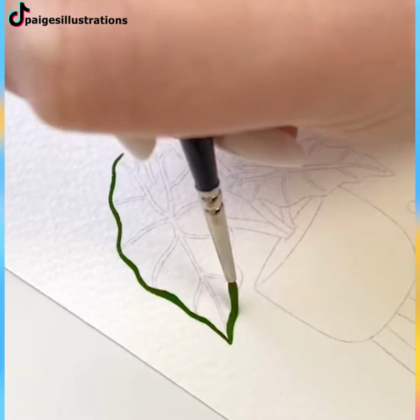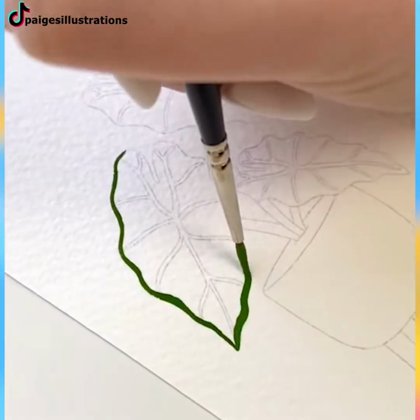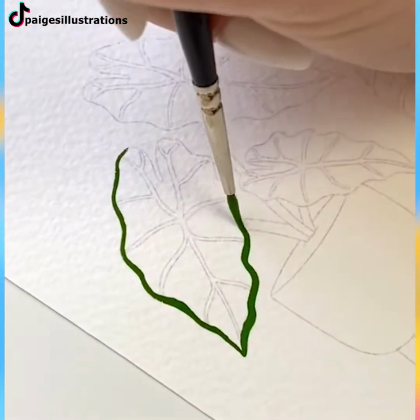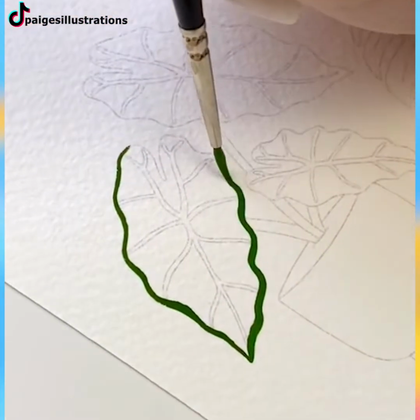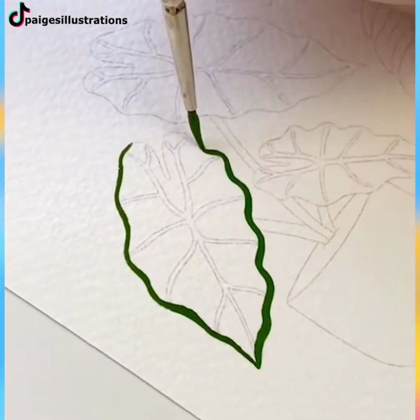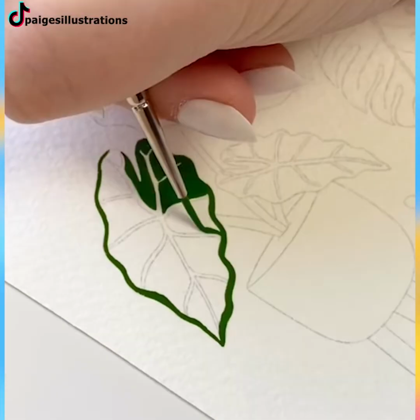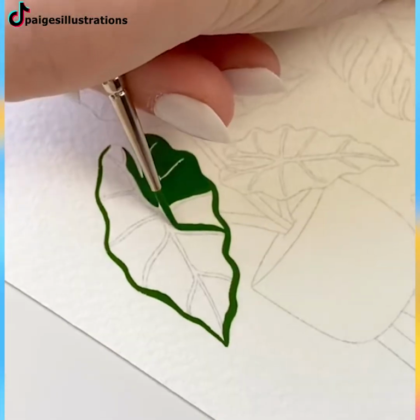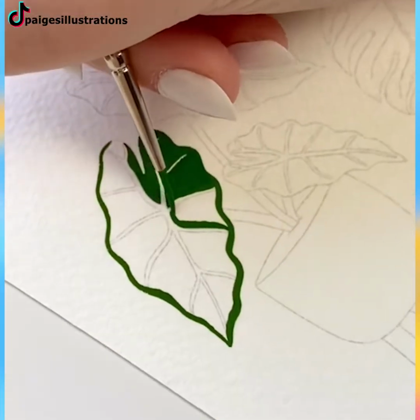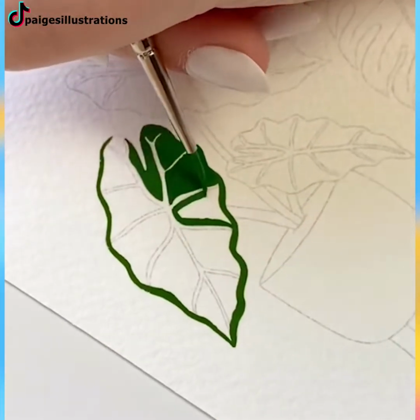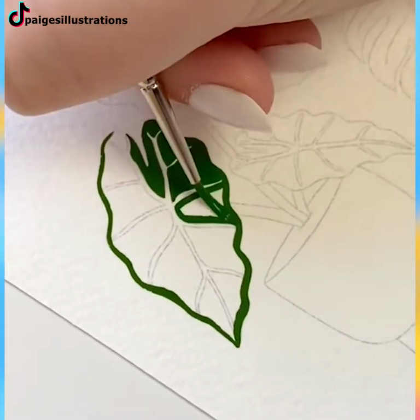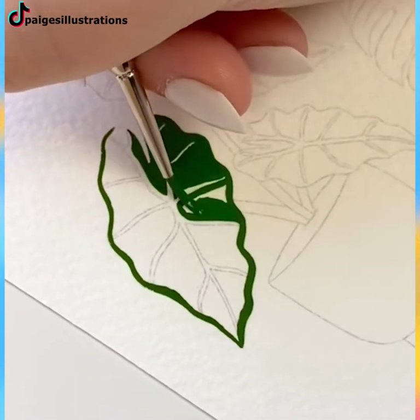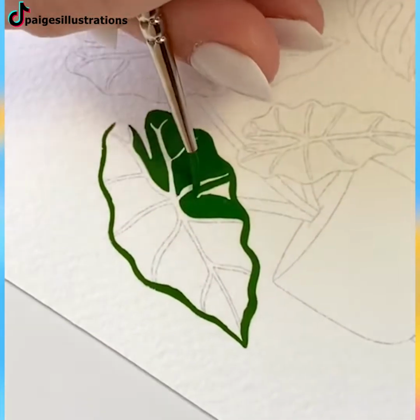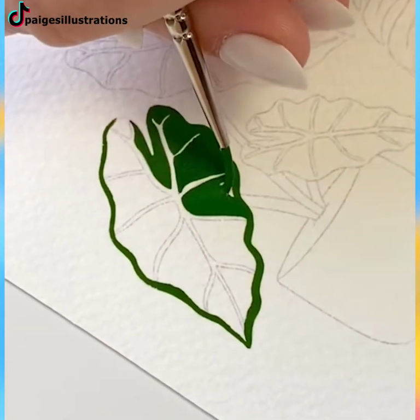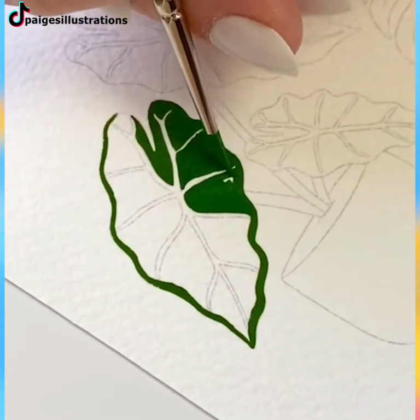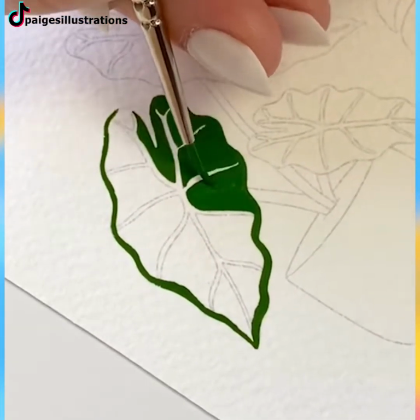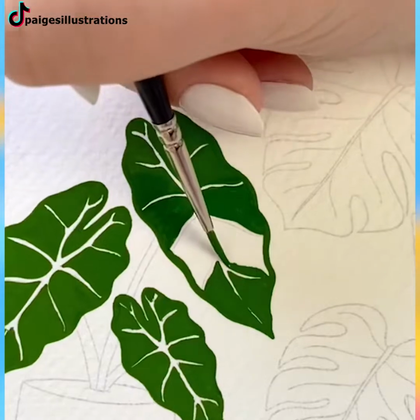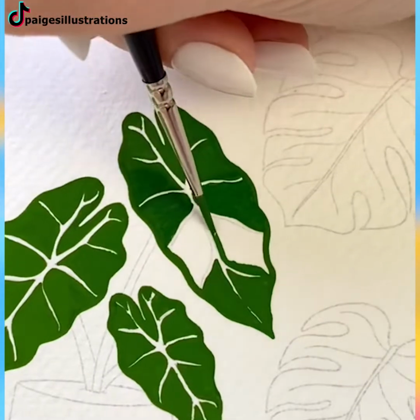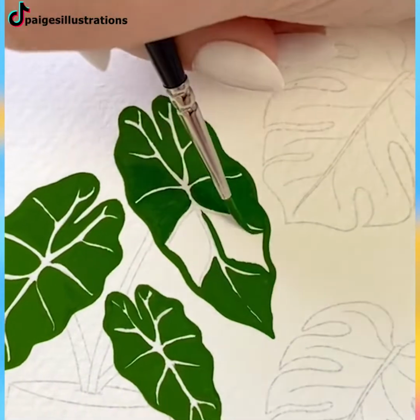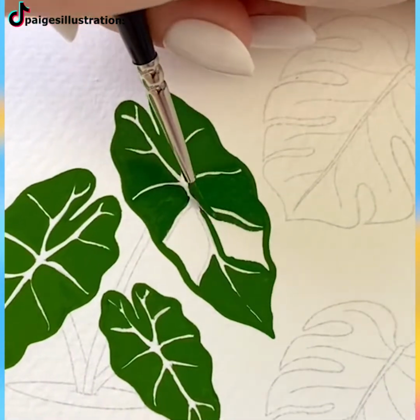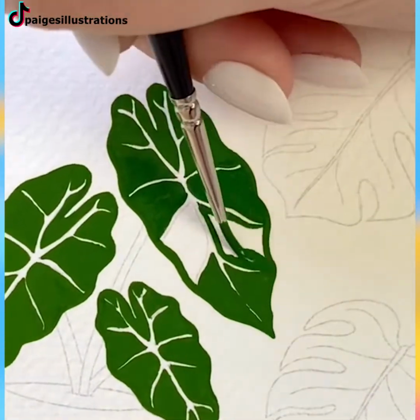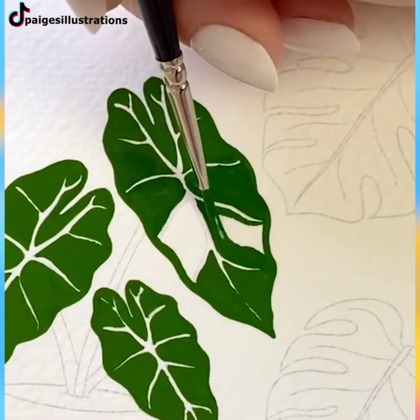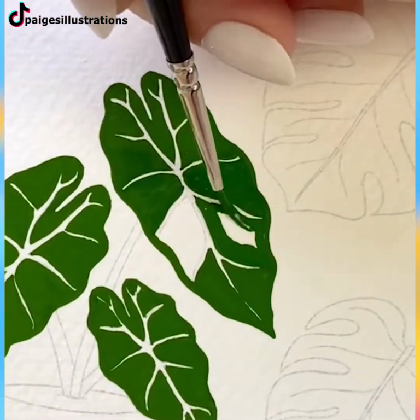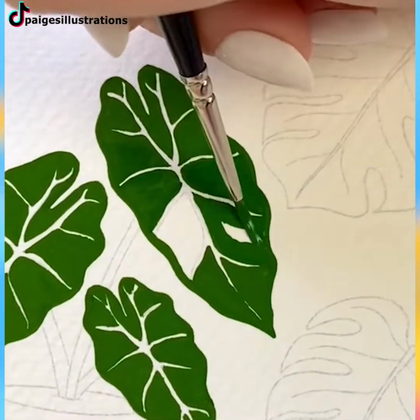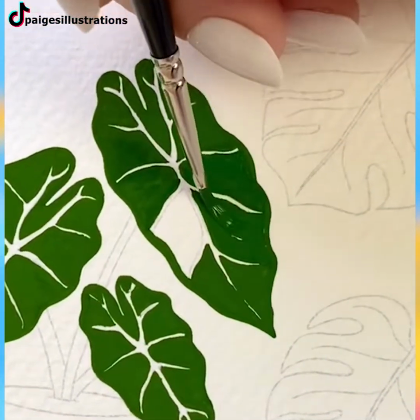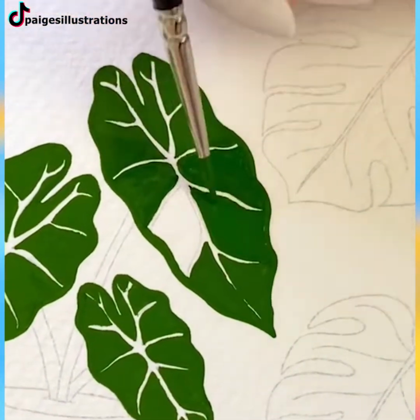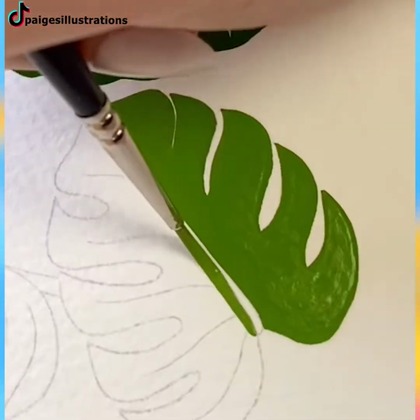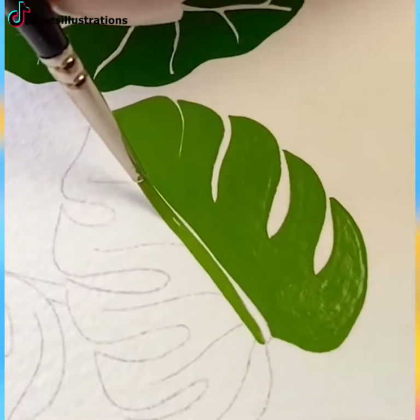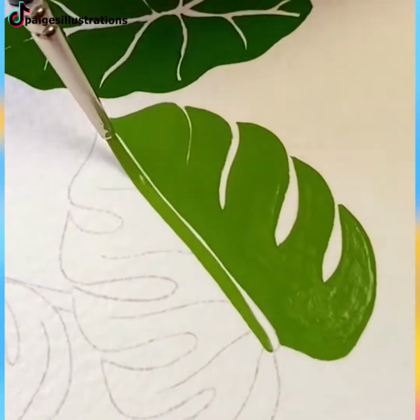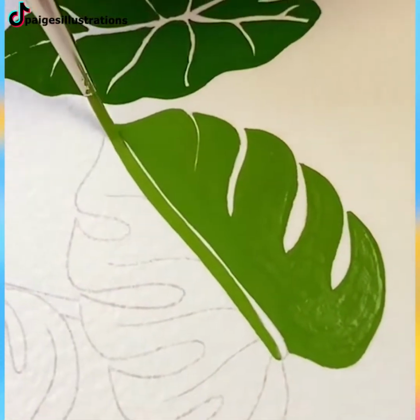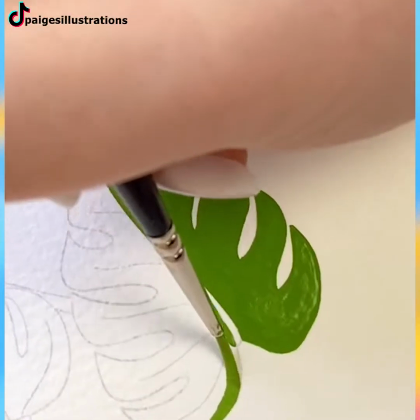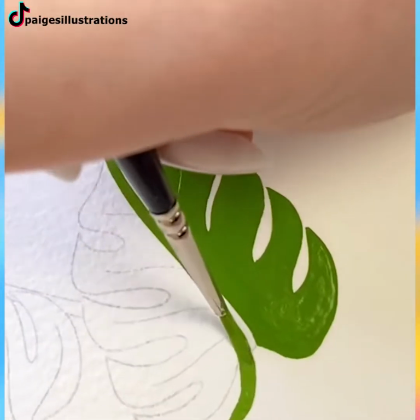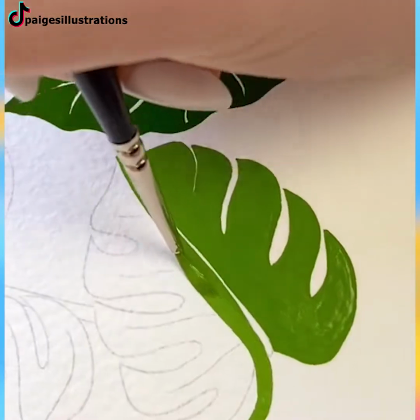The delicate movements of her hands make the process of painting look incredibly relaxing. The creation of this aesthetic piece of work is the smoothest one there is.